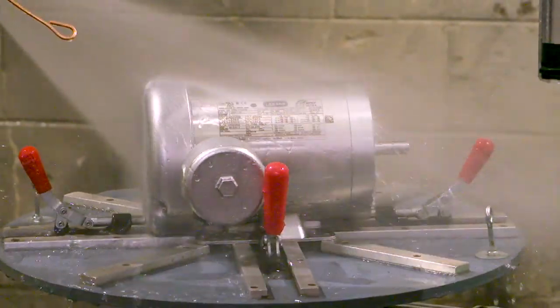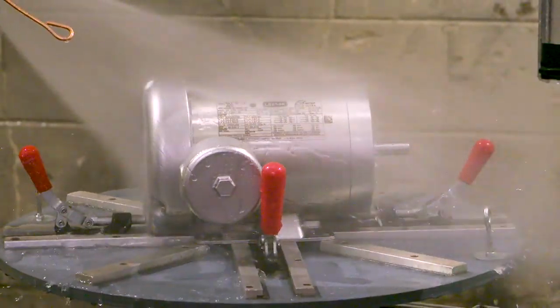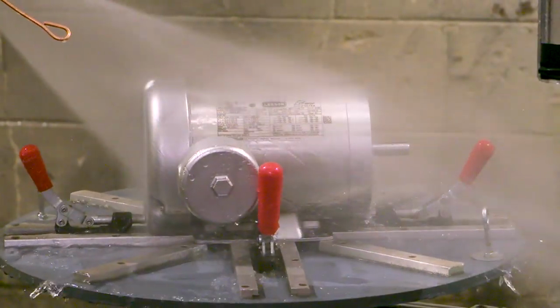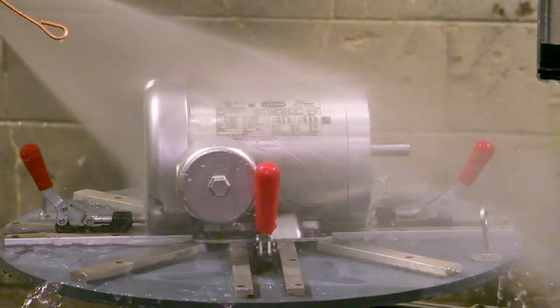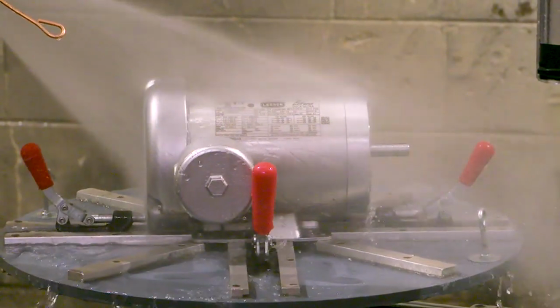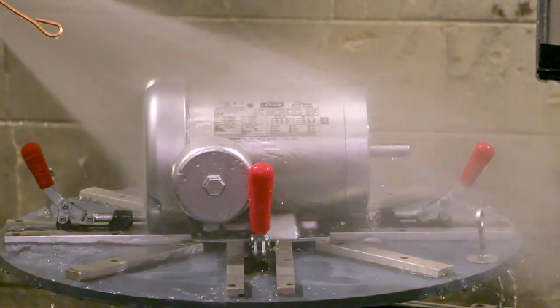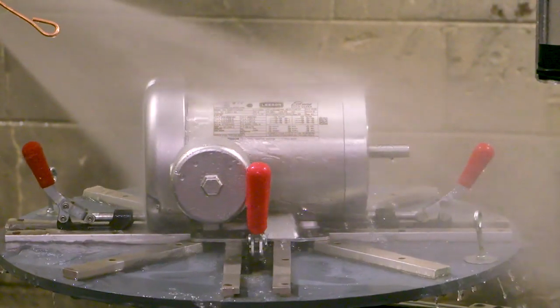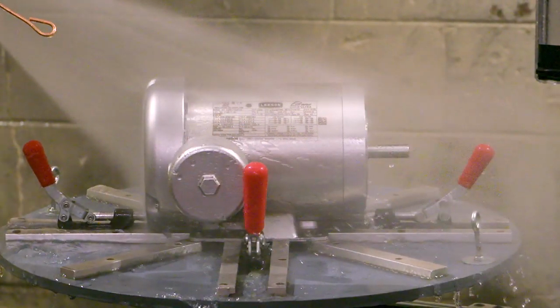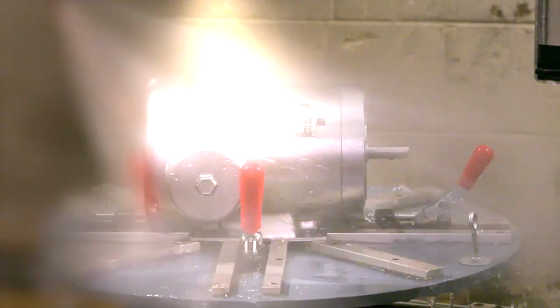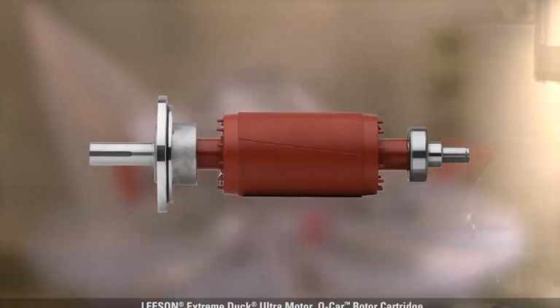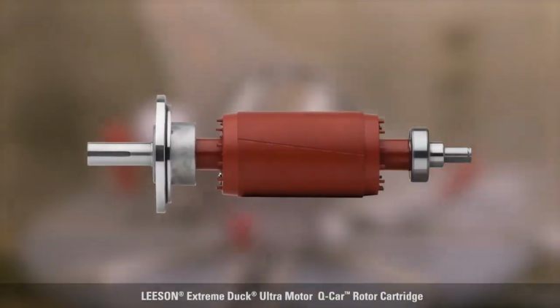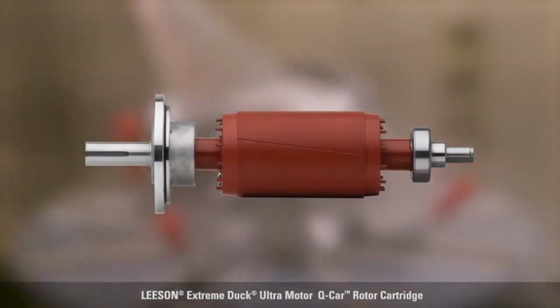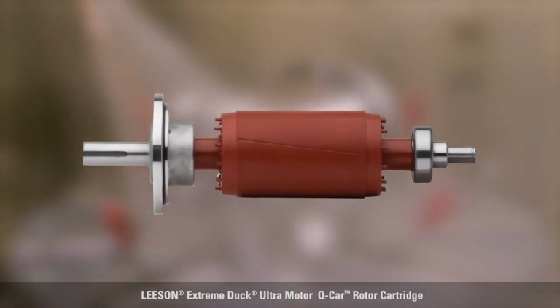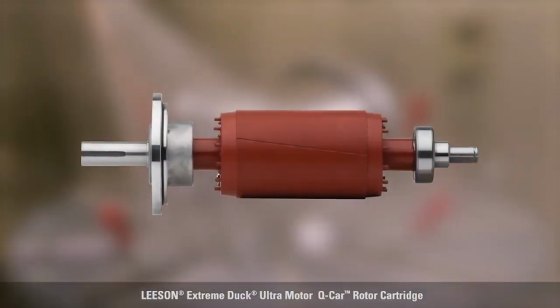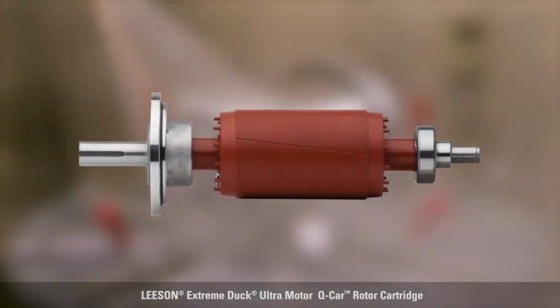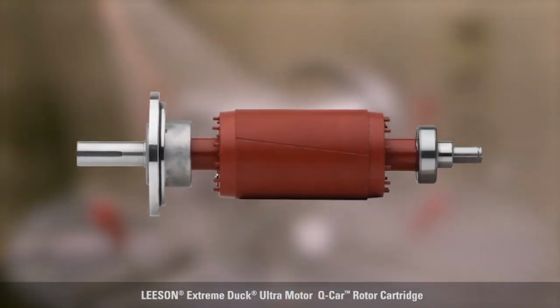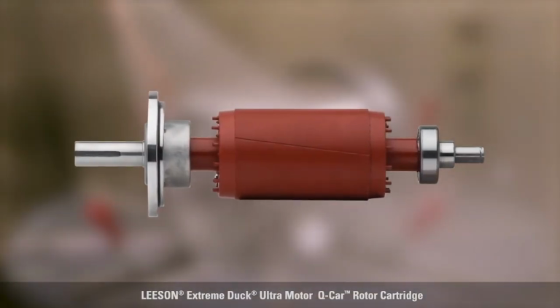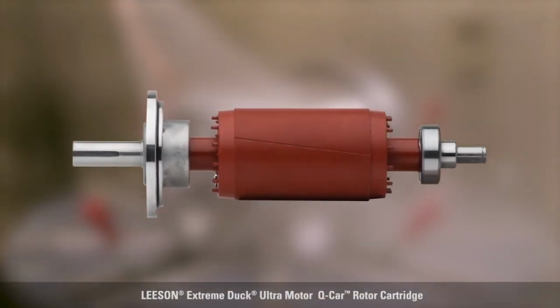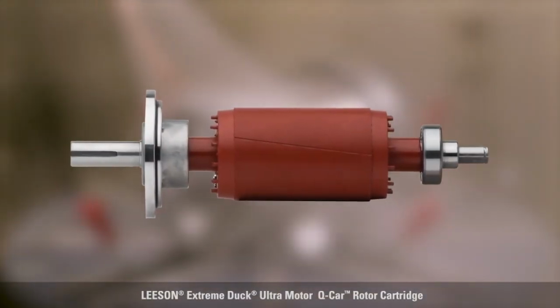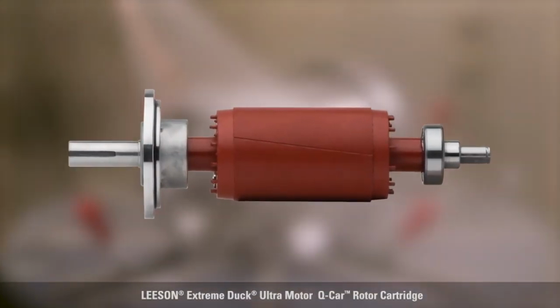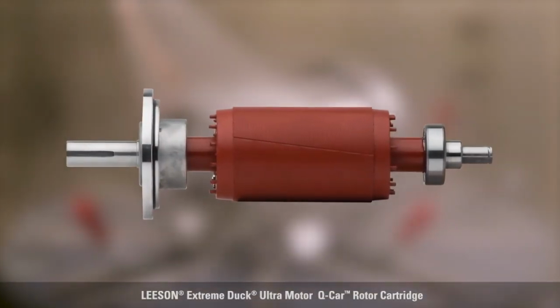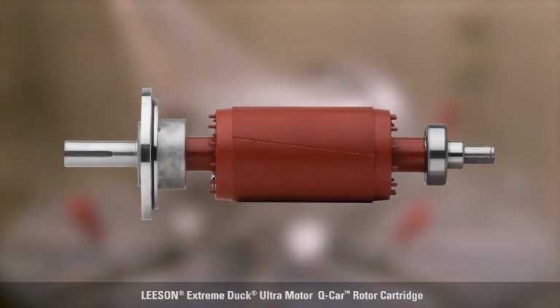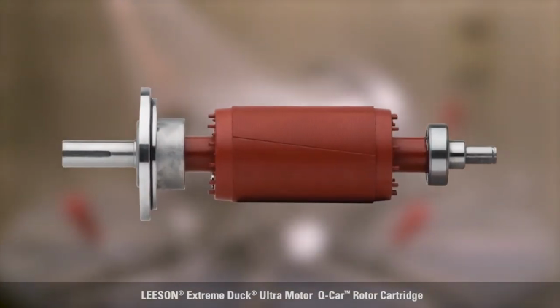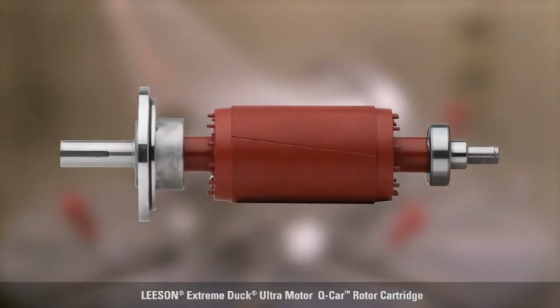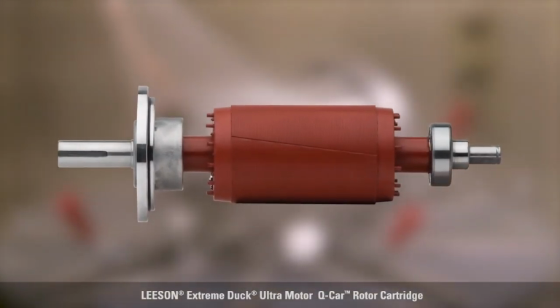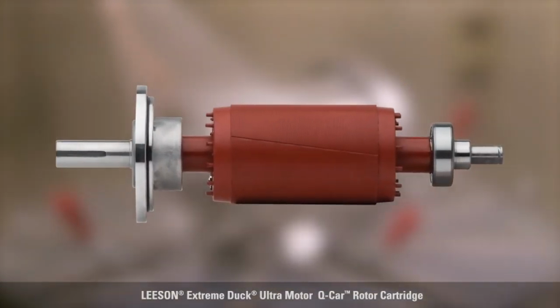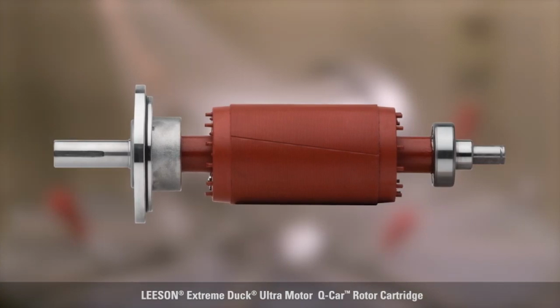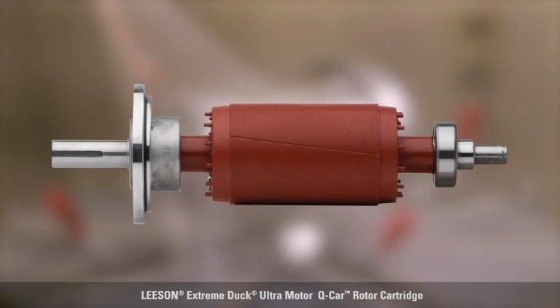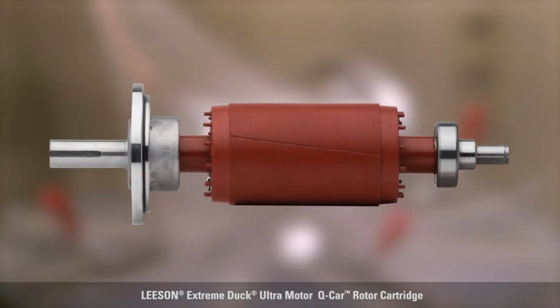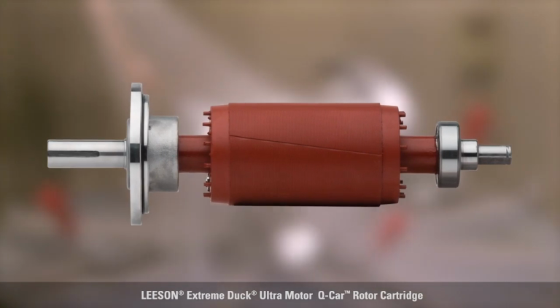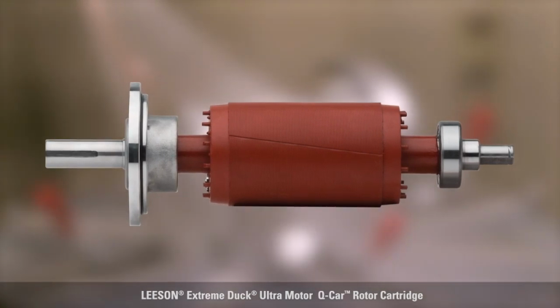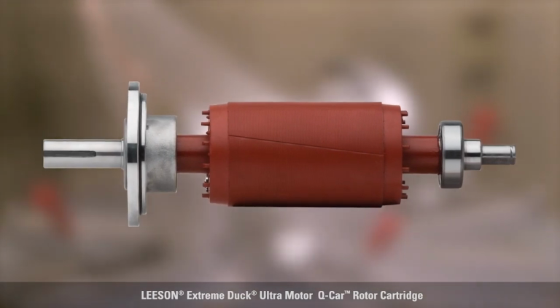Smart design features such as the patented Q-Car Rotor Cartridge — its unique design offers benefits that customers truly need and will value. Let me explain why.